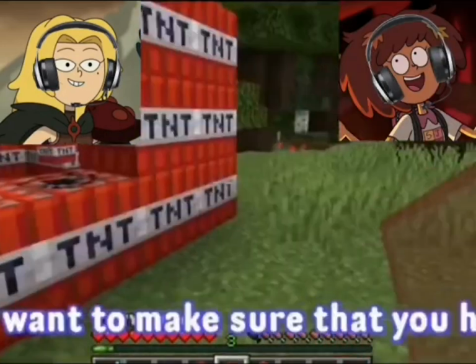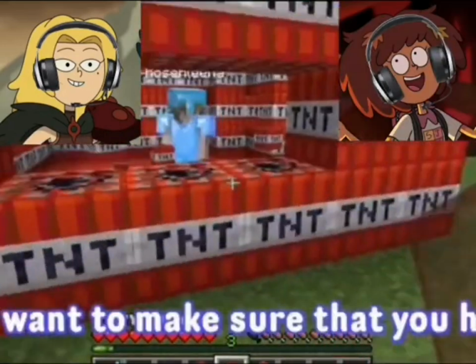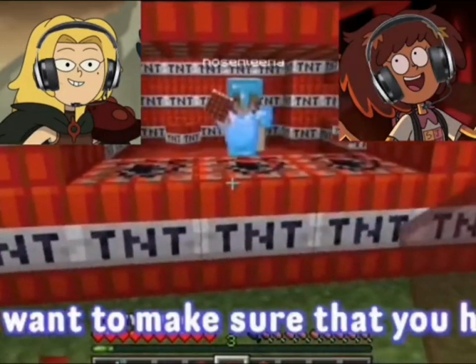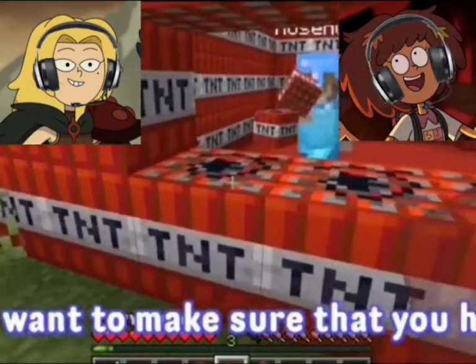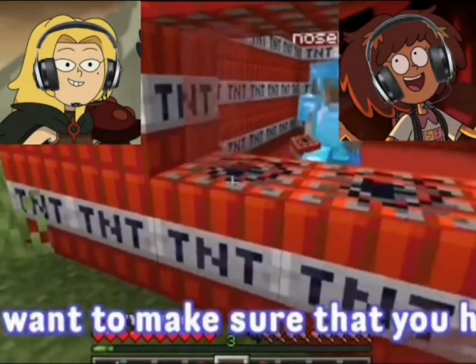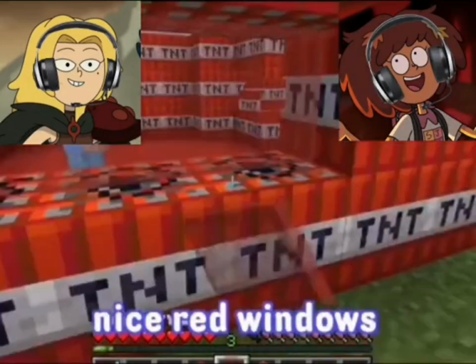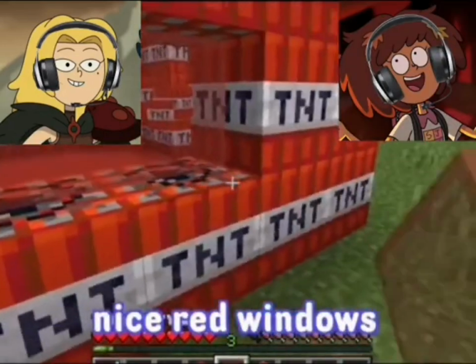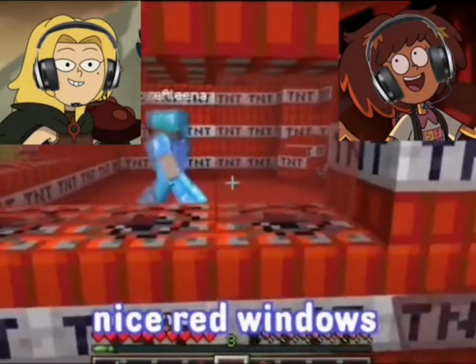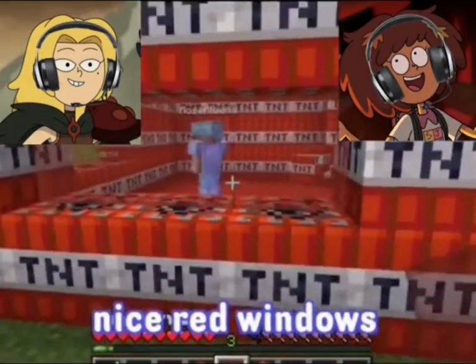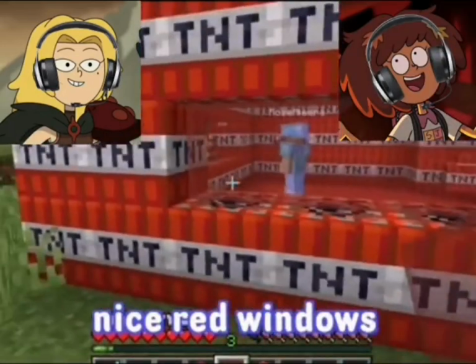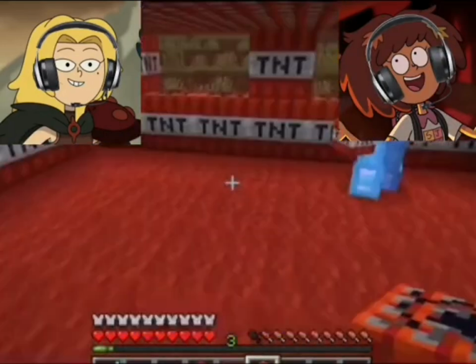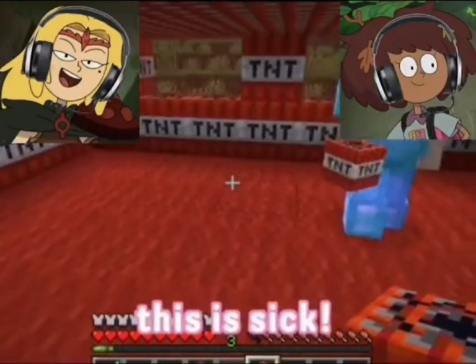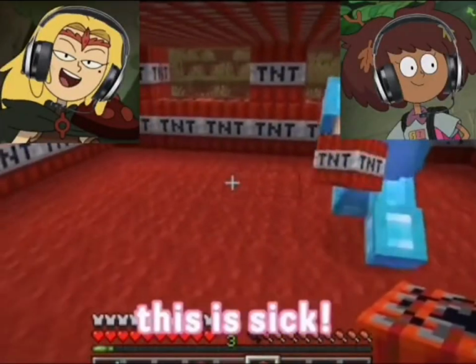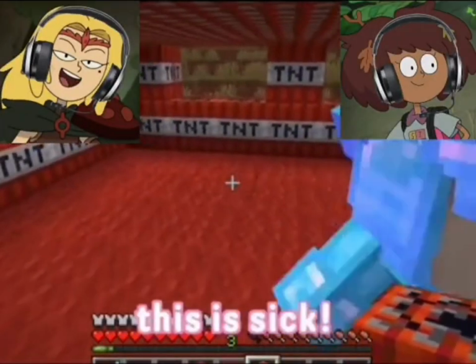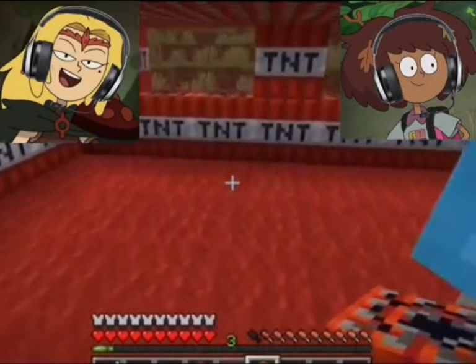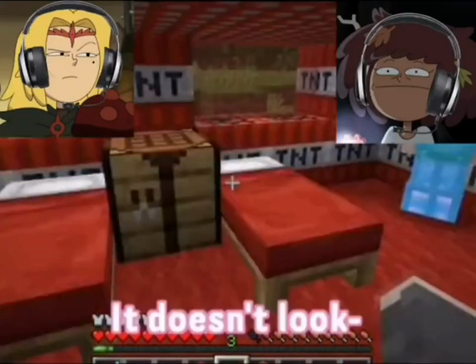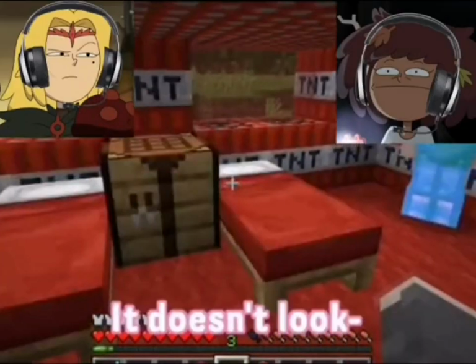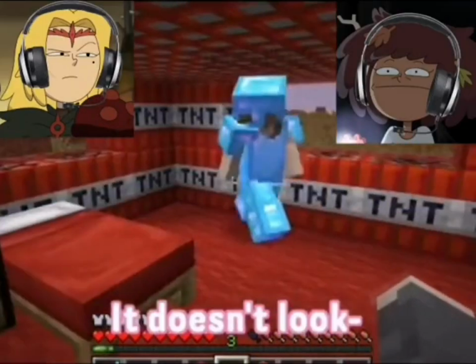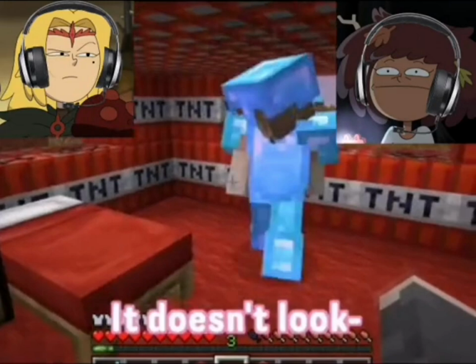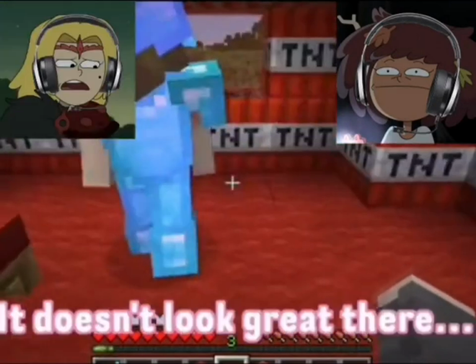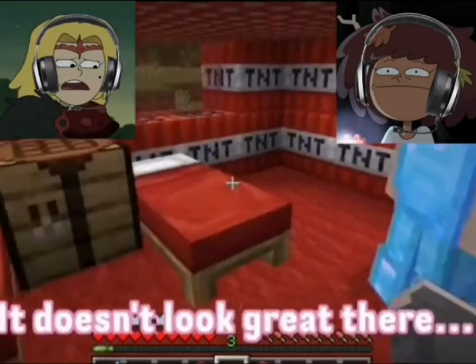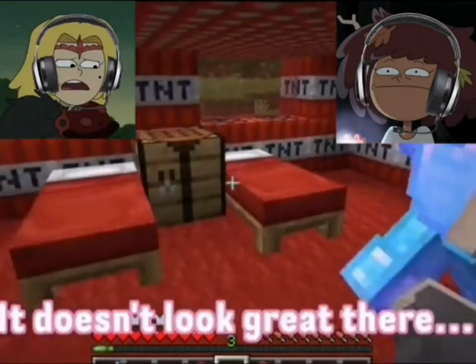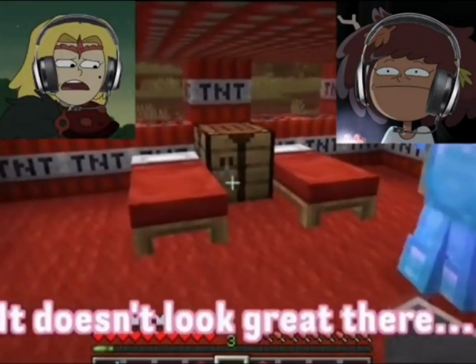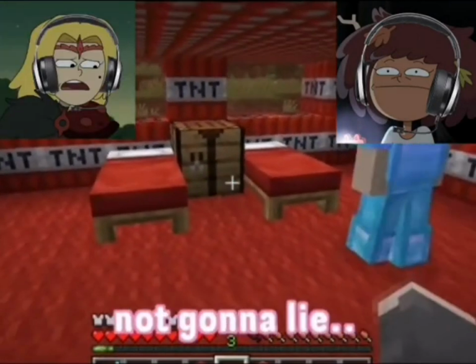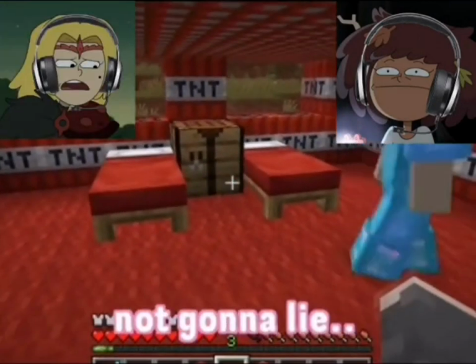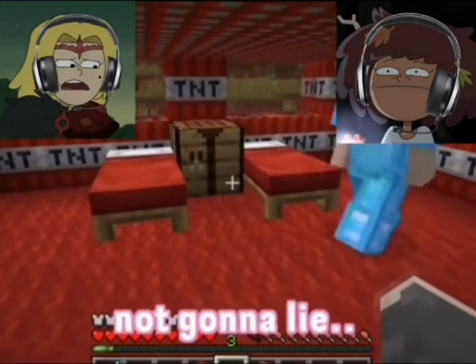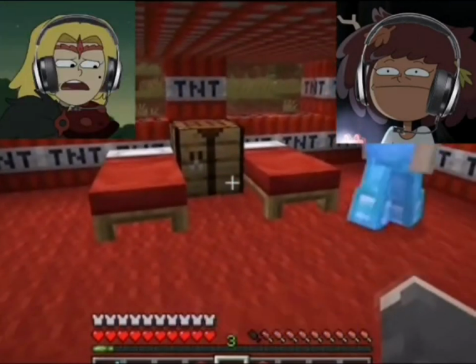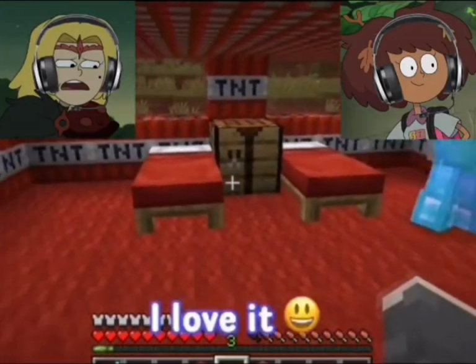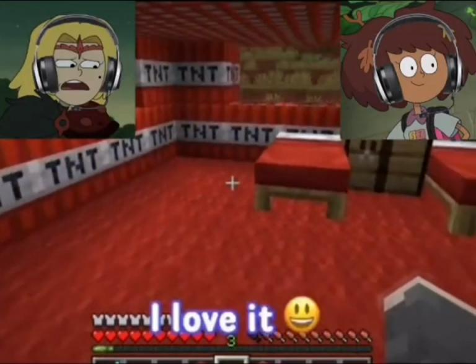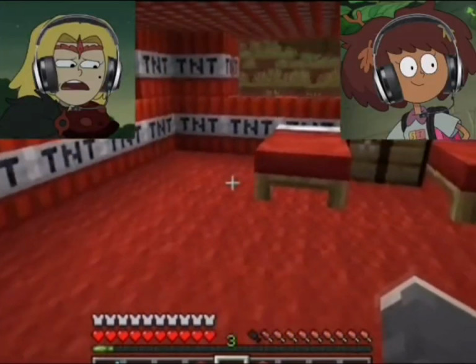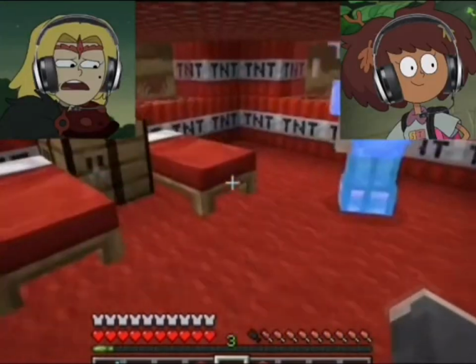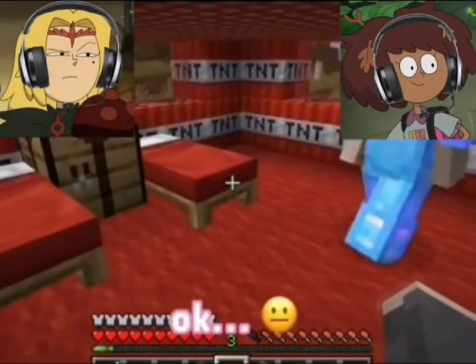You want to make sure that you have a nice red window. This is sick. It doesn't look great there, I'm not gonna lie. I love it.